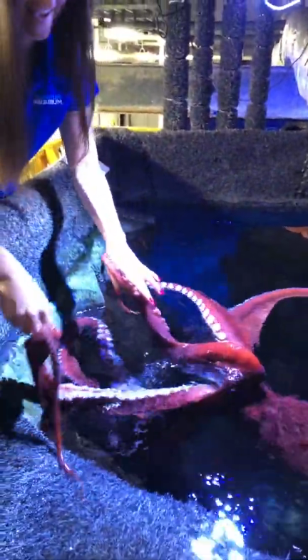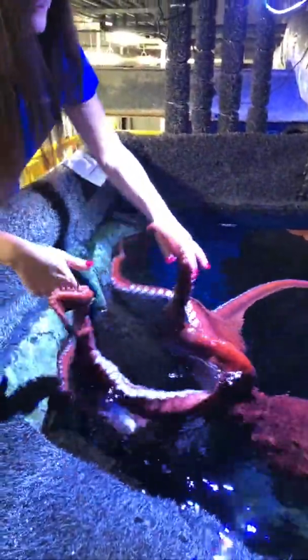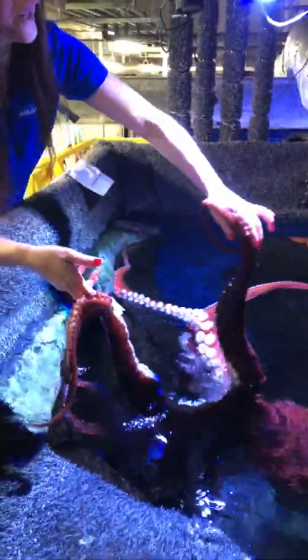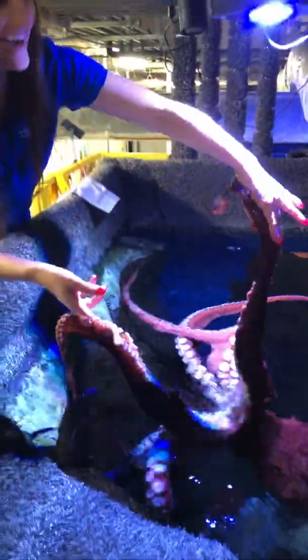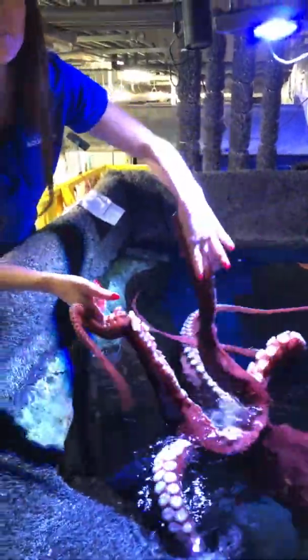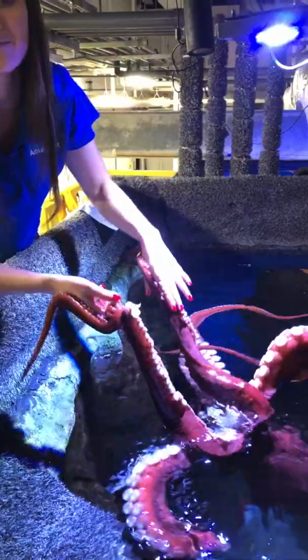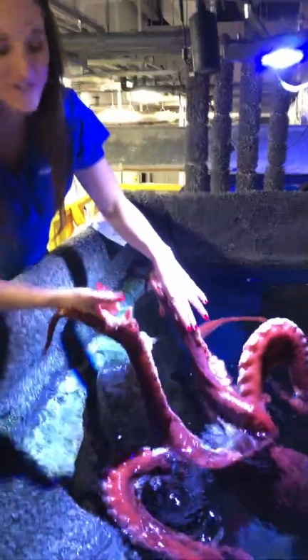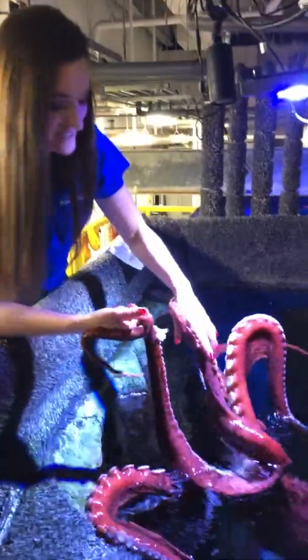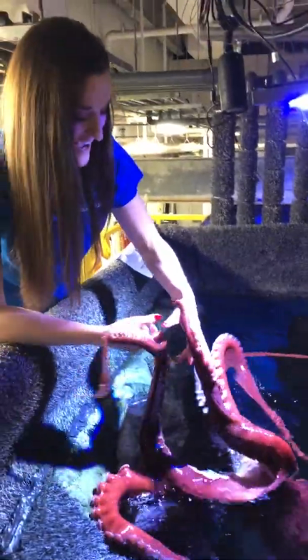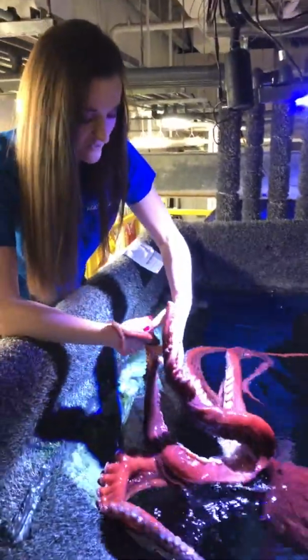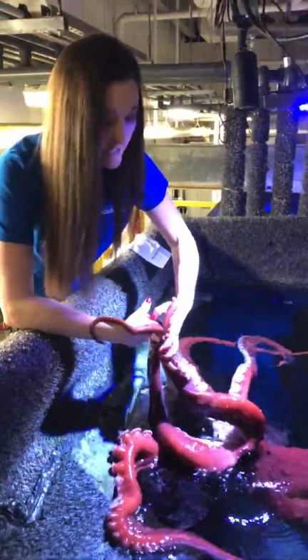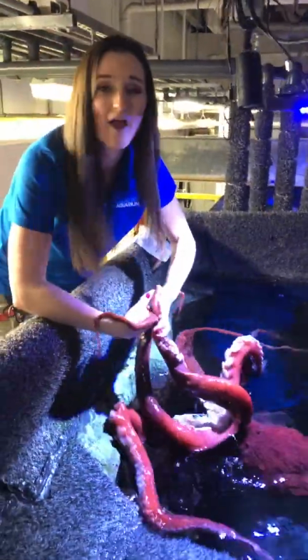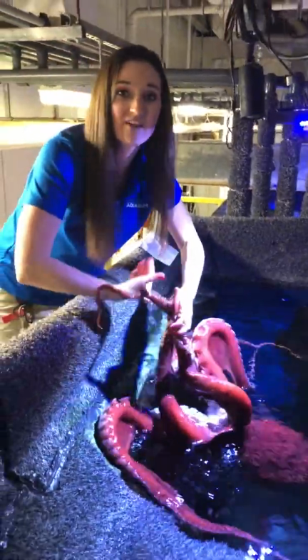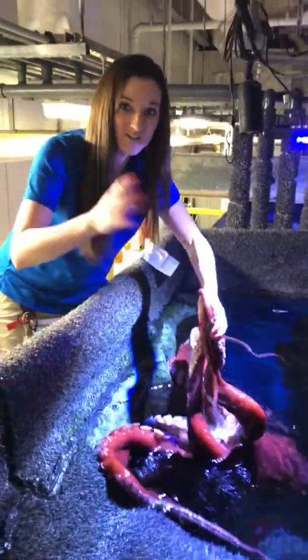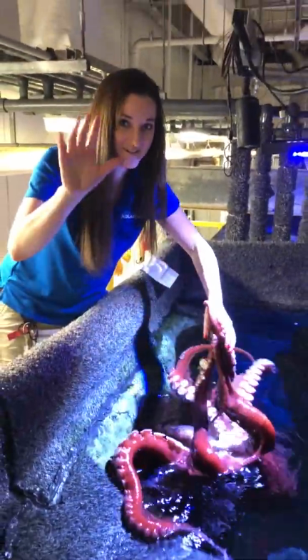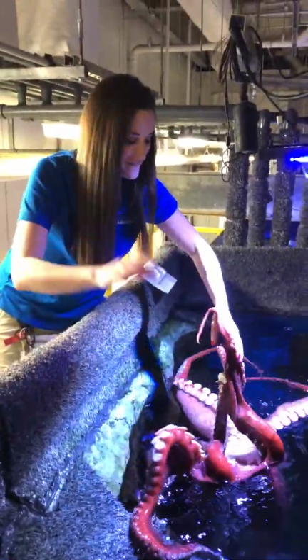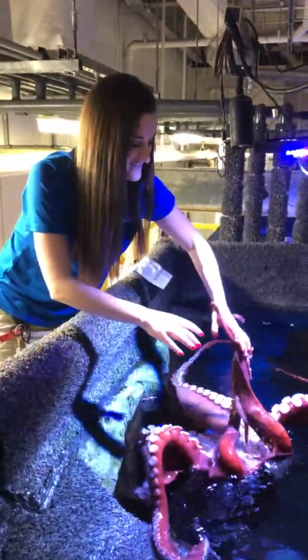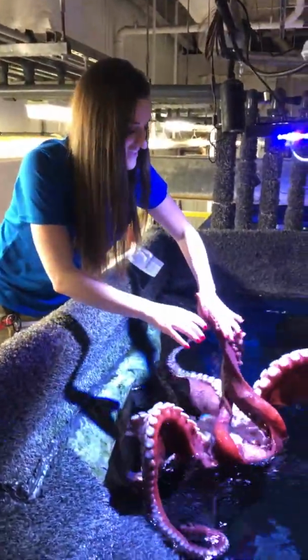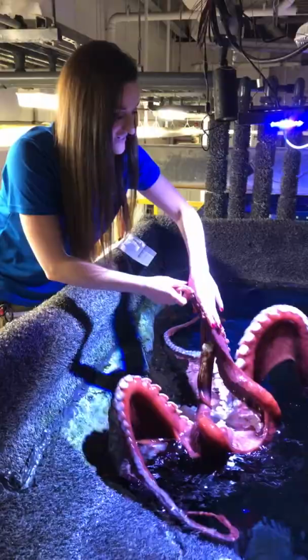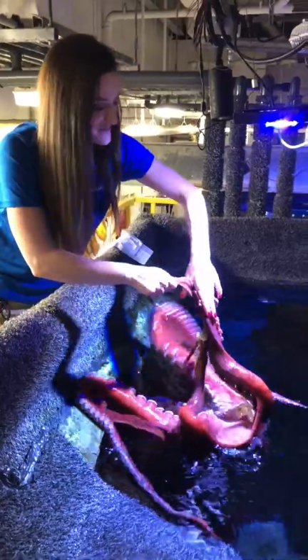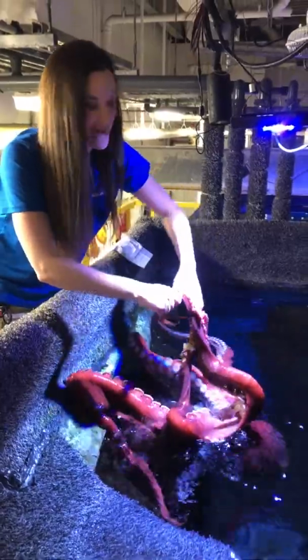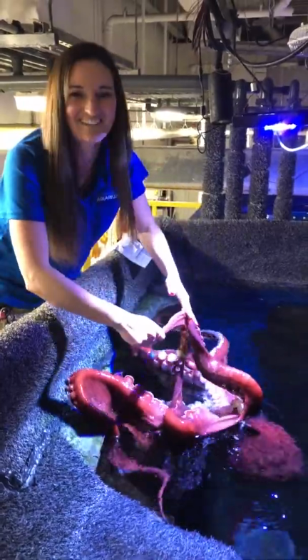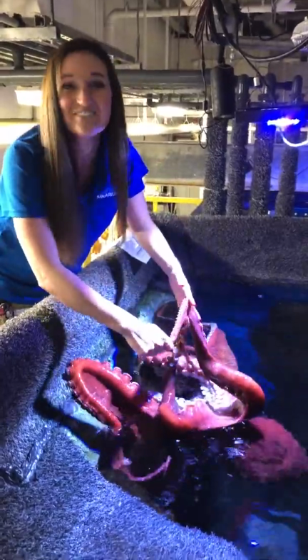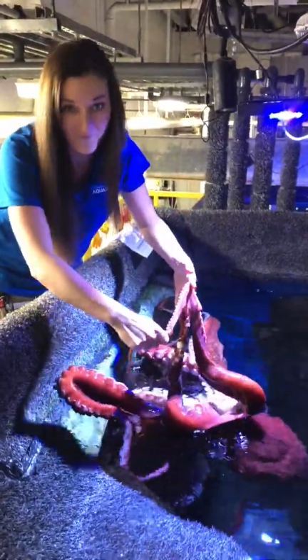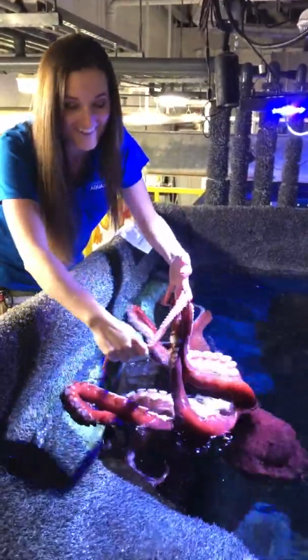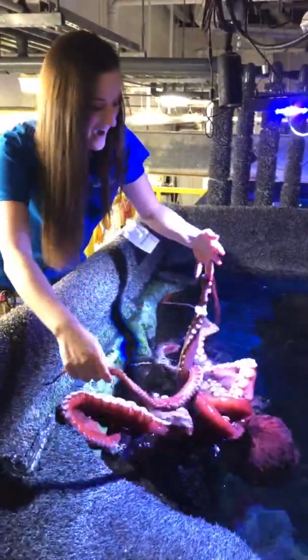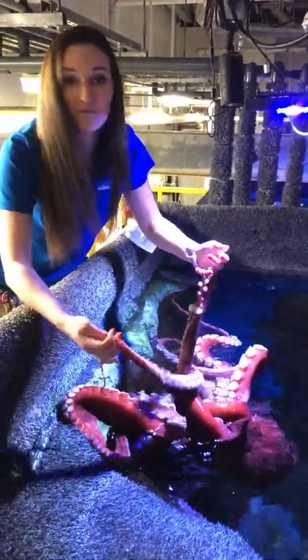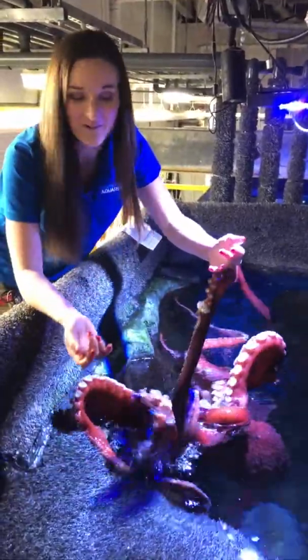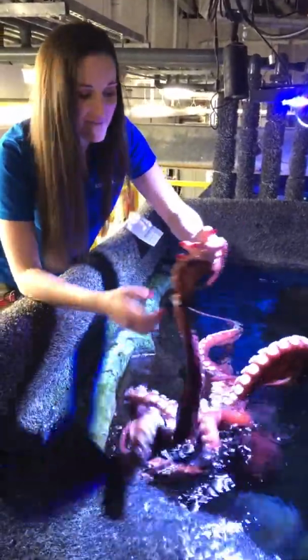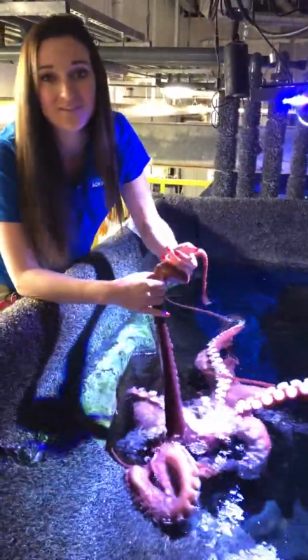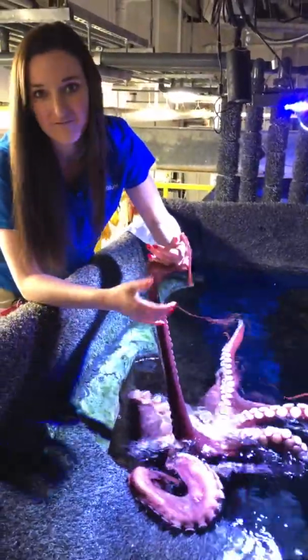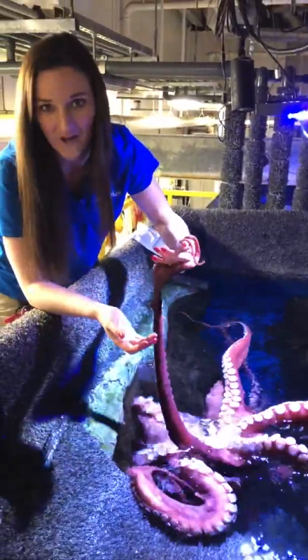Another question we got is, why do they have suction cups? So just like you have fingers to grasp things, their suction cups are specially designed to hold on, to maneuver around, as well as to hunt for prey.